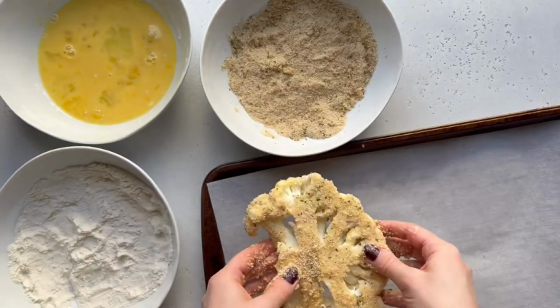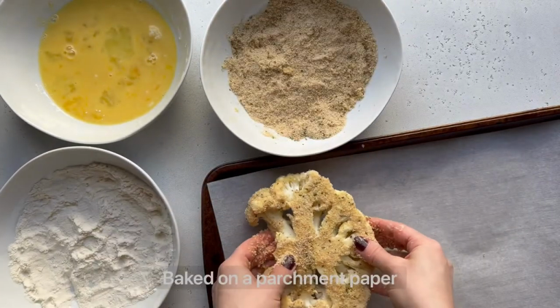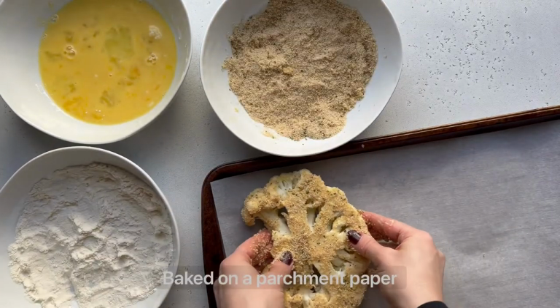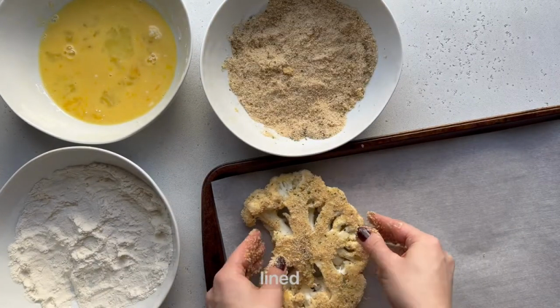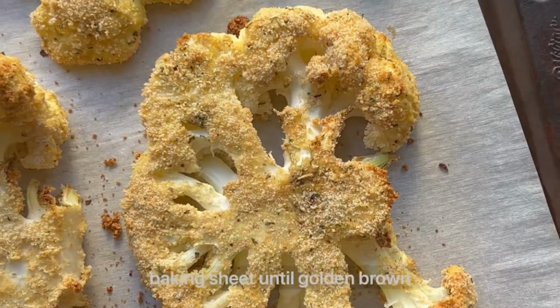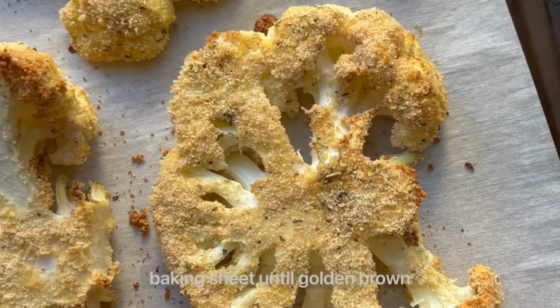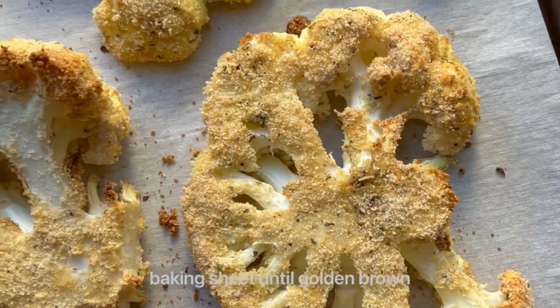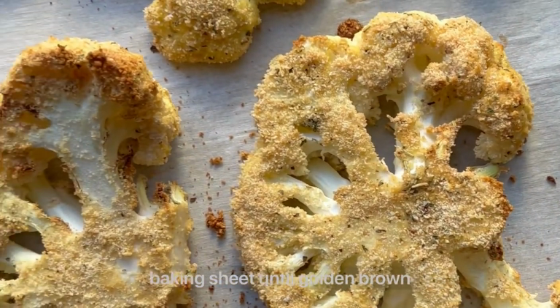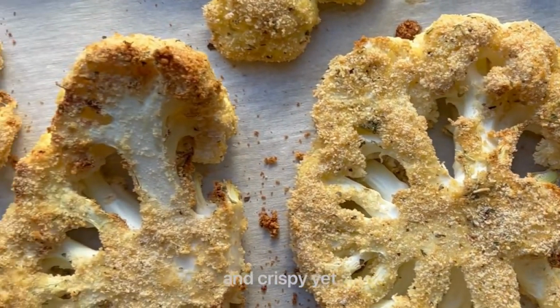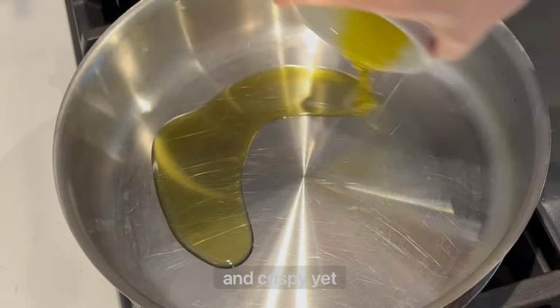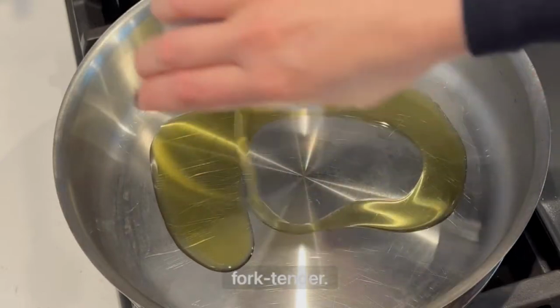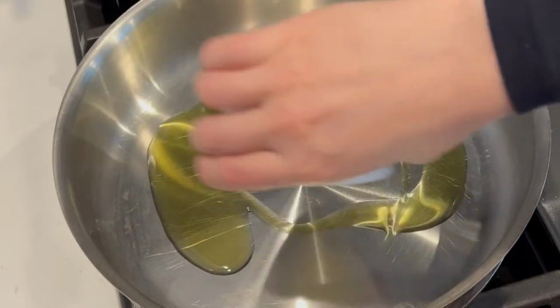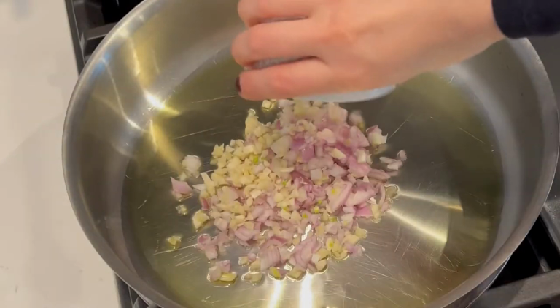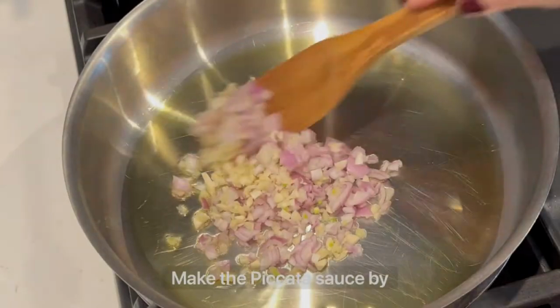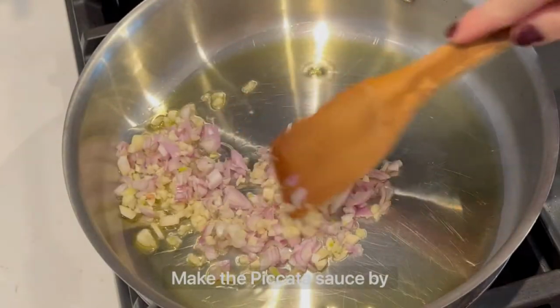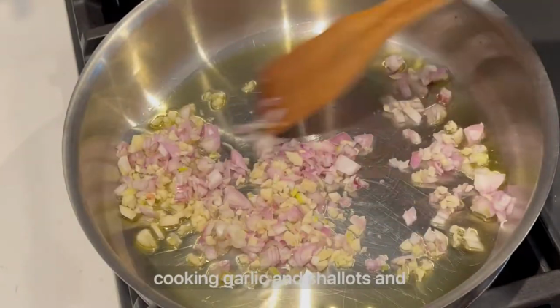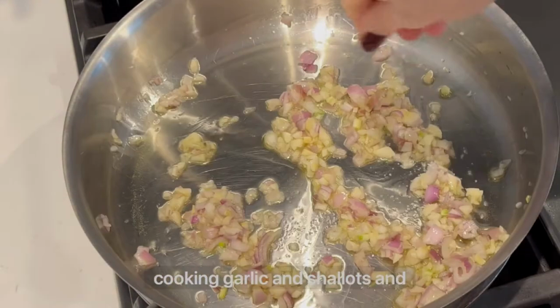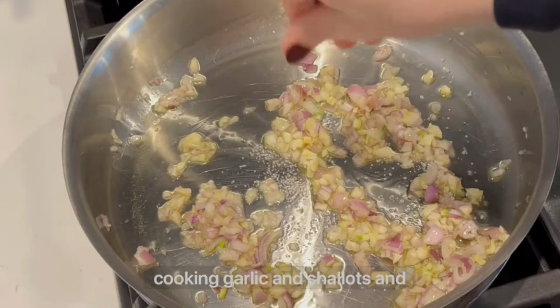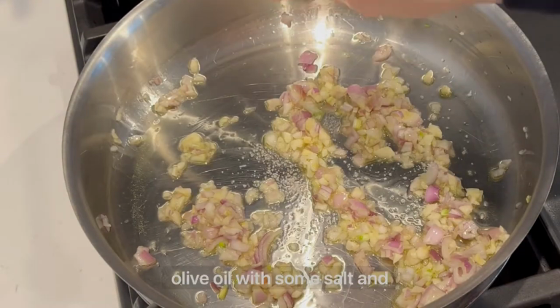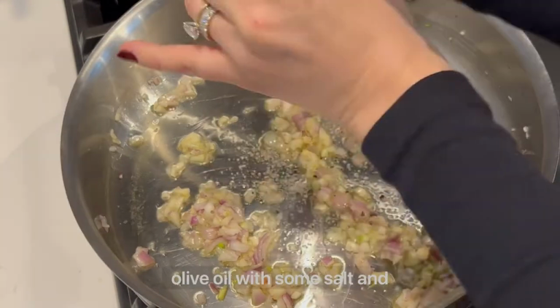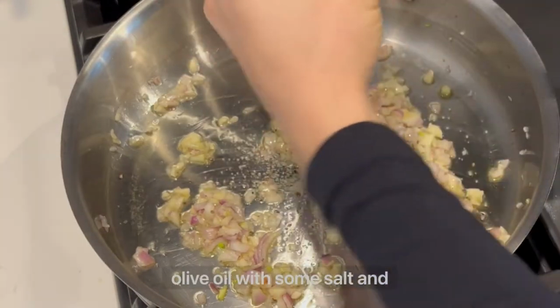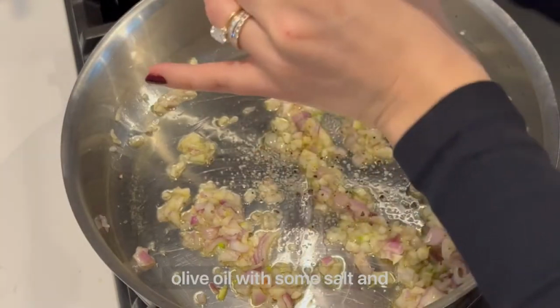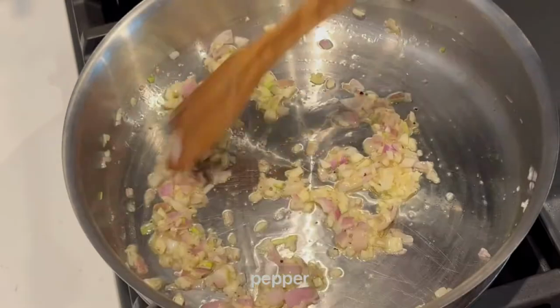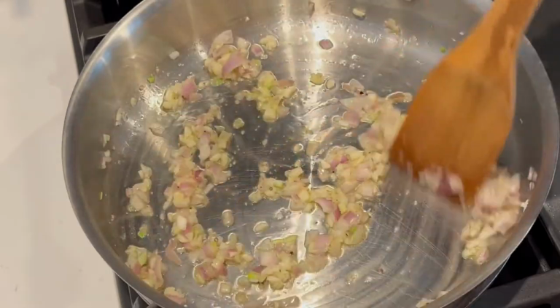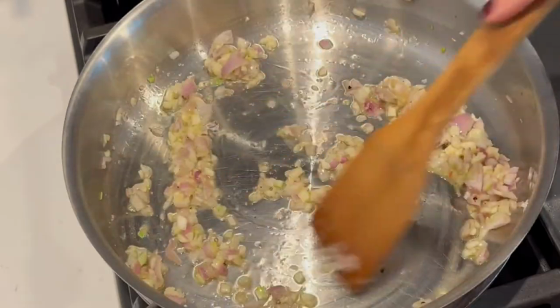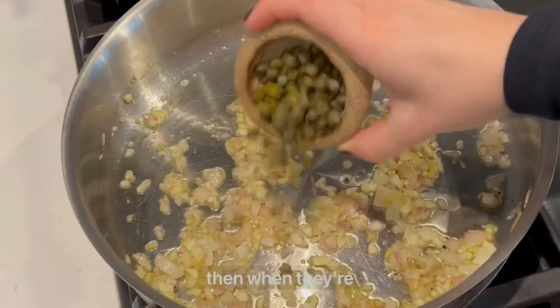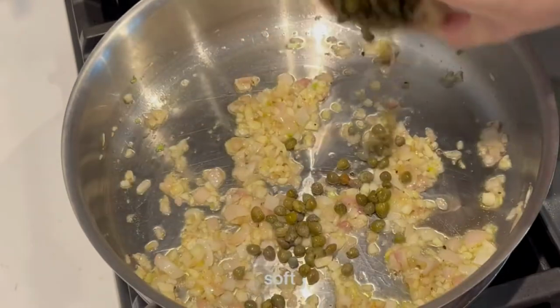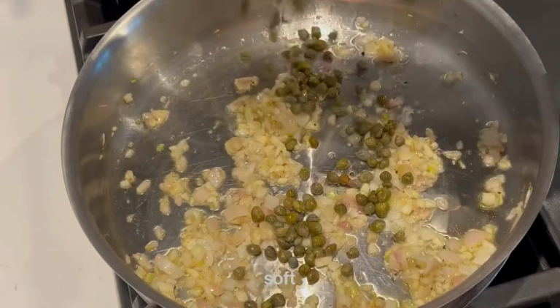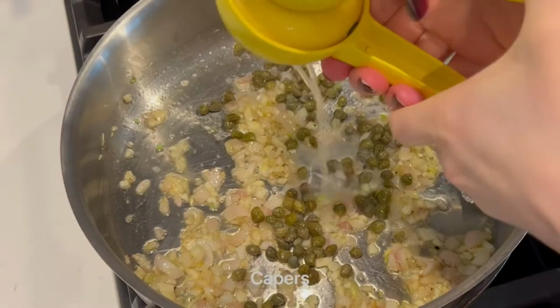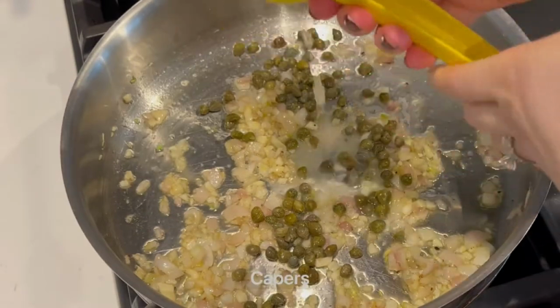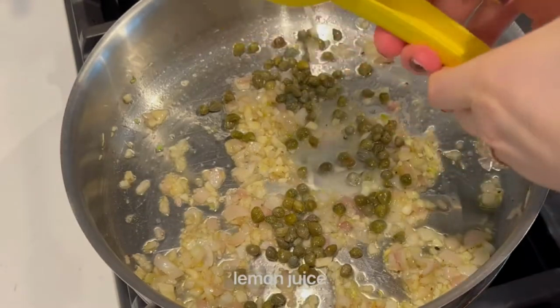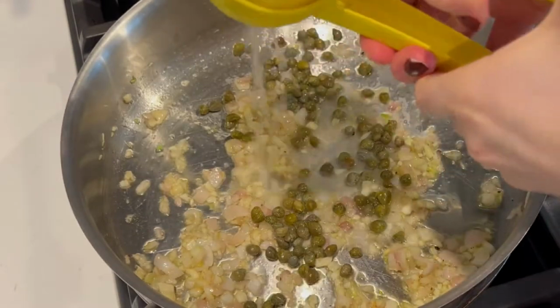Bake on a parchment paper lined baking sheet until golden brown and crispy yet fork tender. Make the piccata sauce by cooking garlic and shallots in olive oil with some salt and pepper. Then when they're soft, add capers.